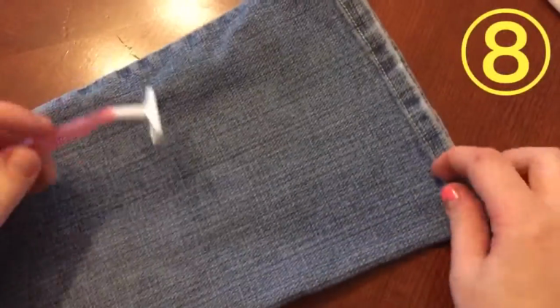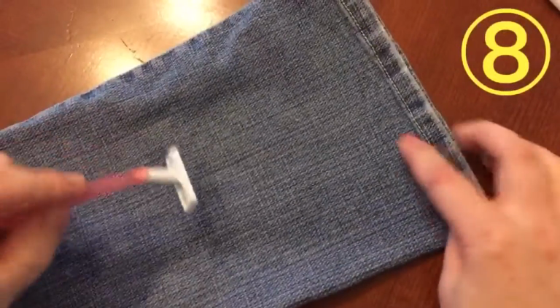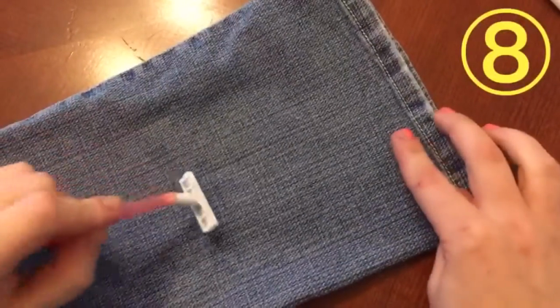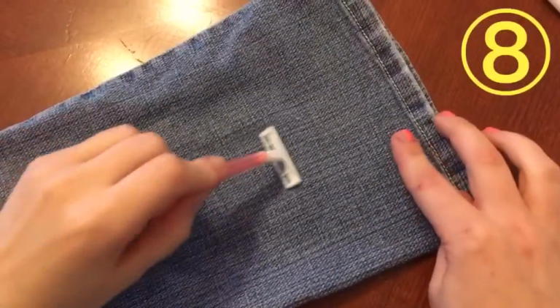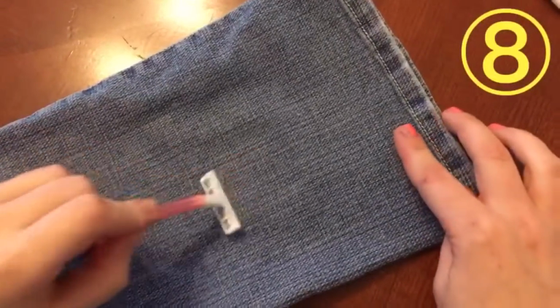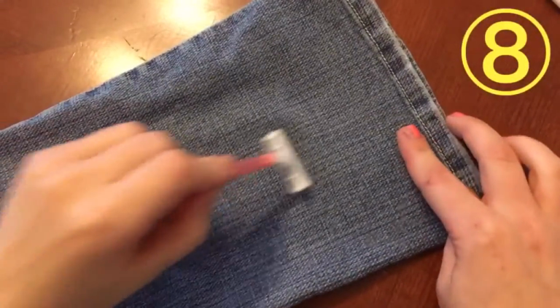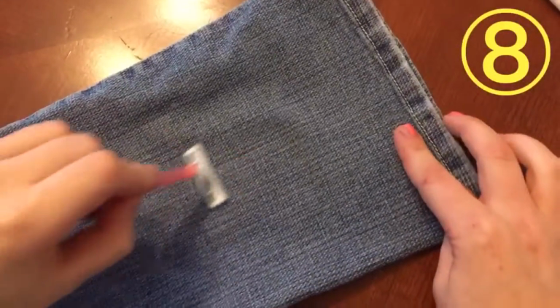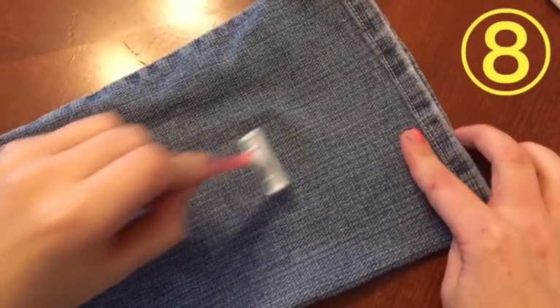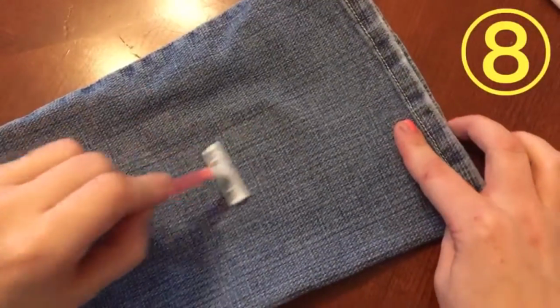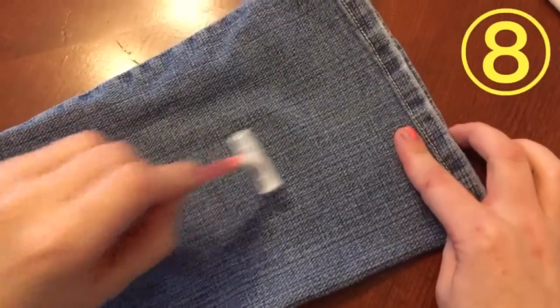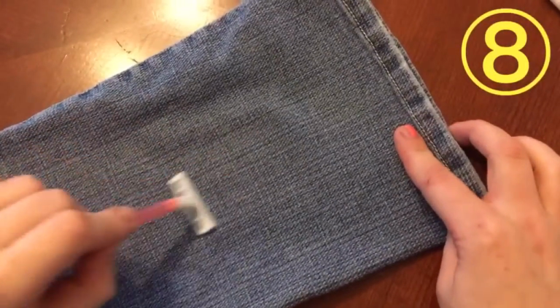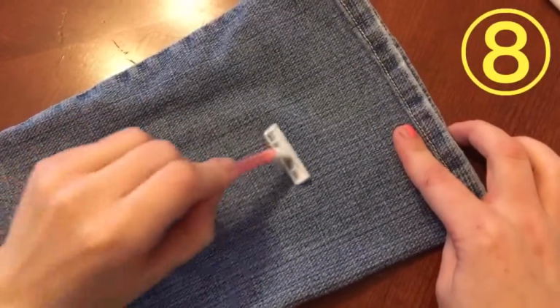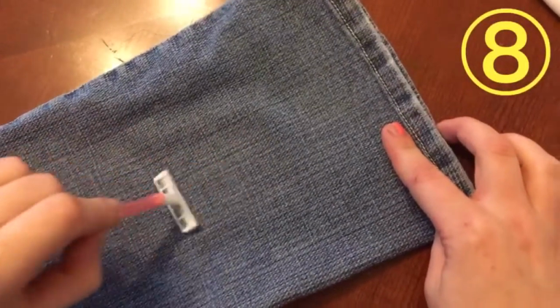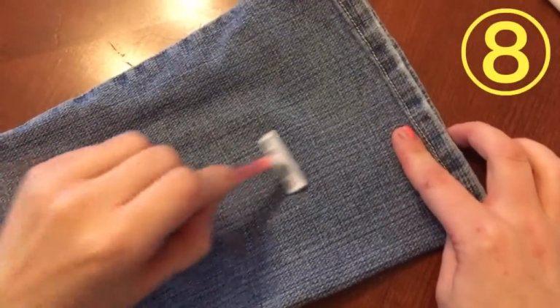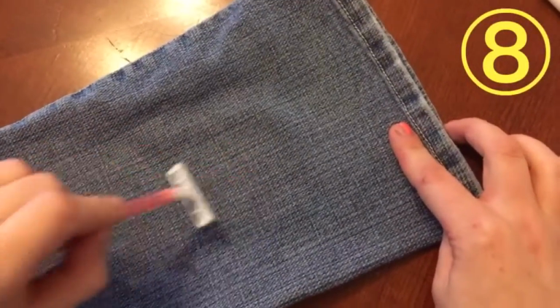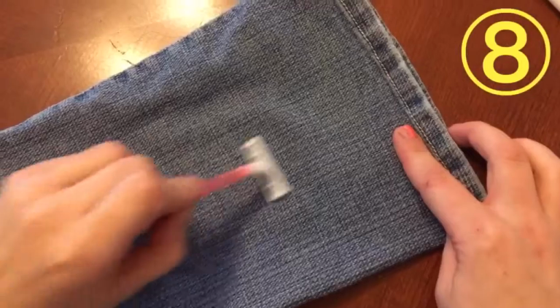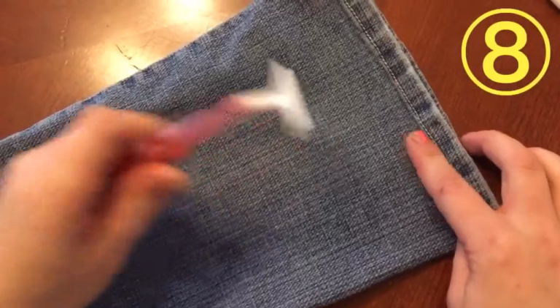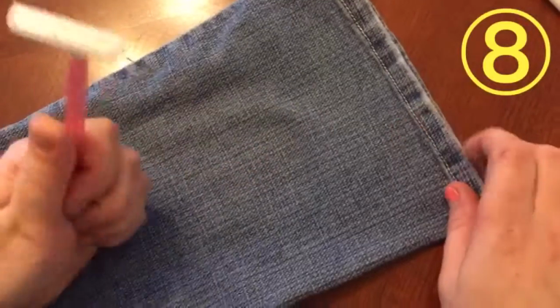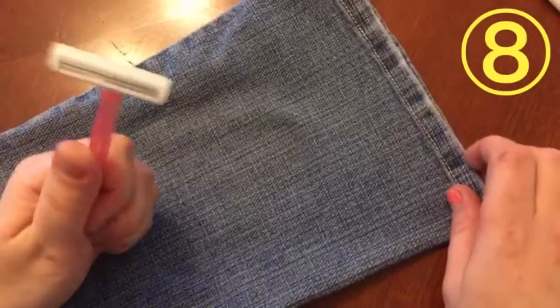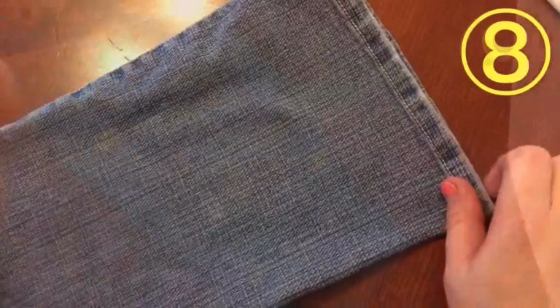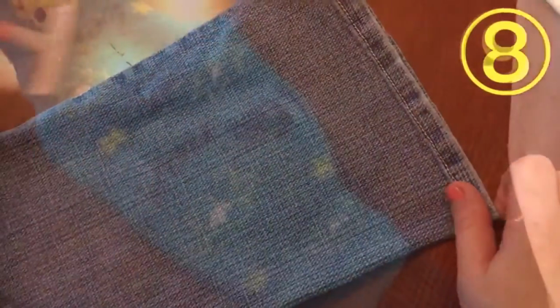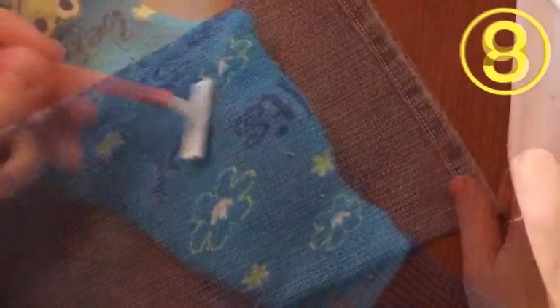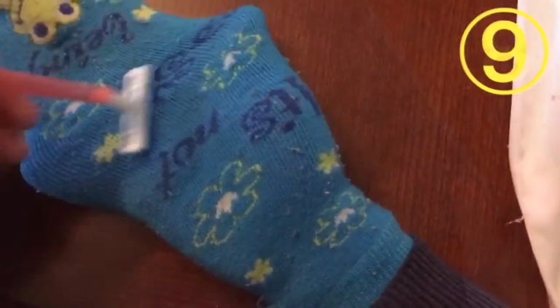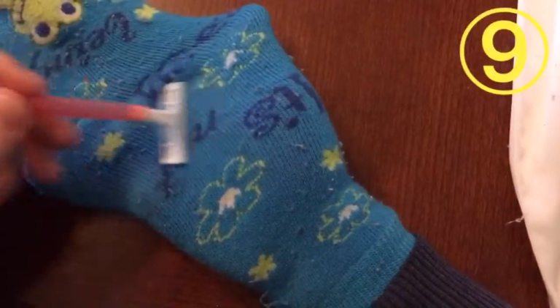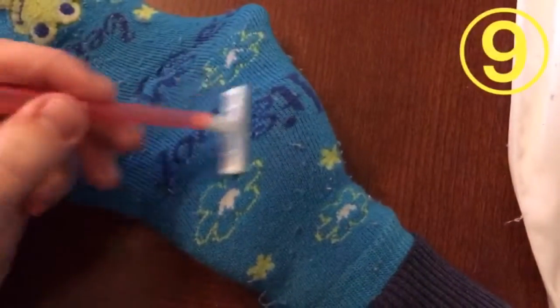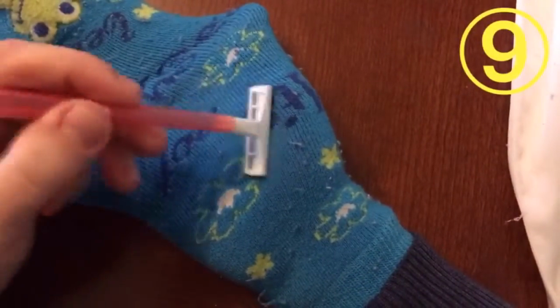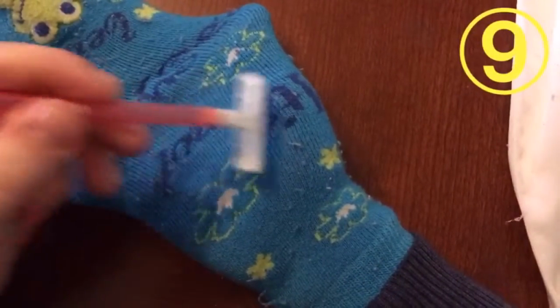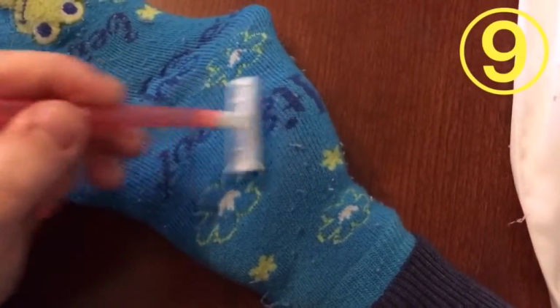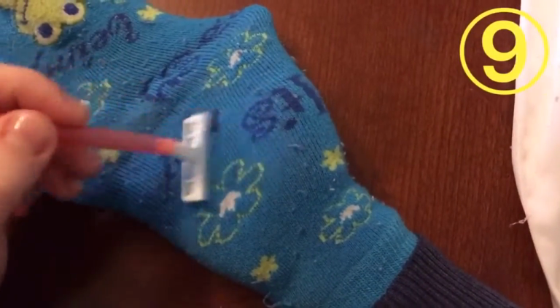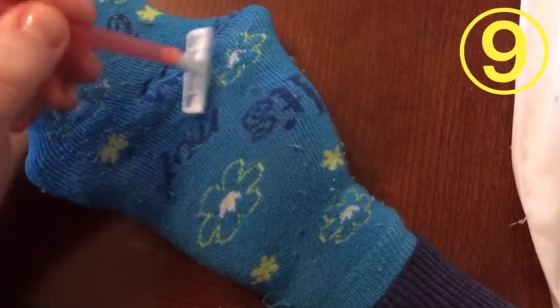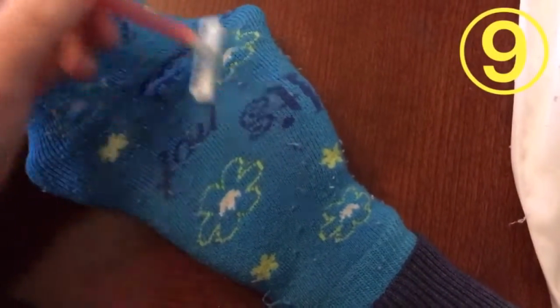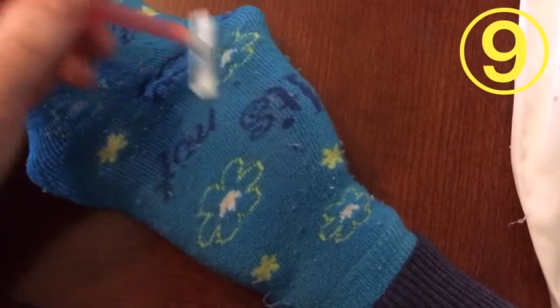Sharpen your razor by moving it upward on a pair of jeans. Use a razor to remove lint from your clothes.